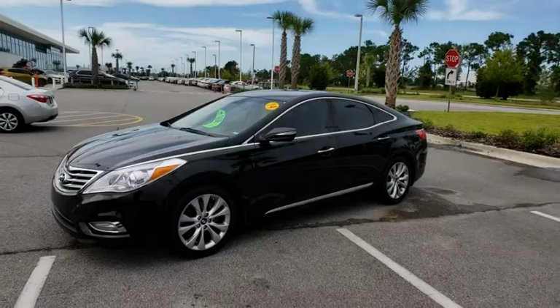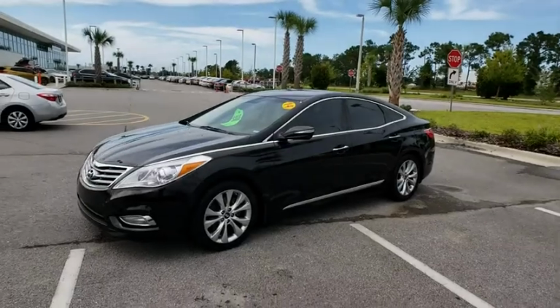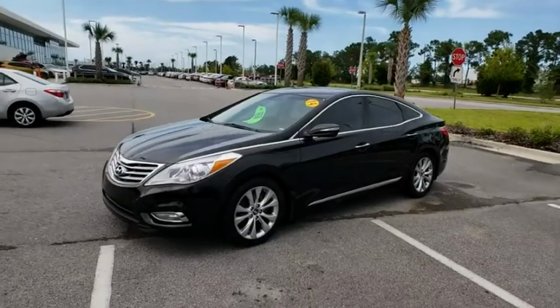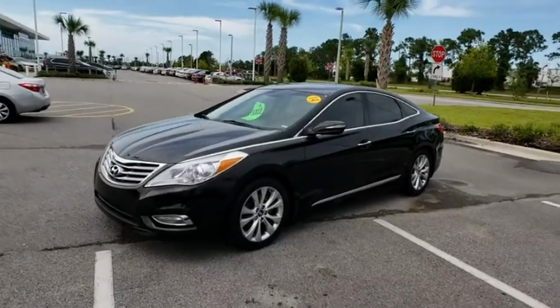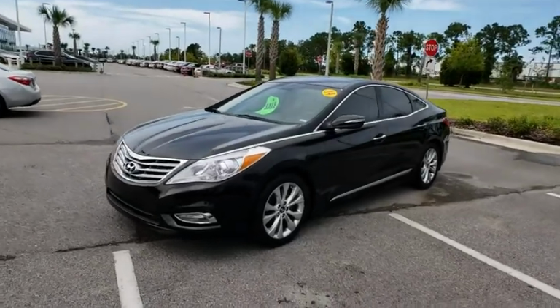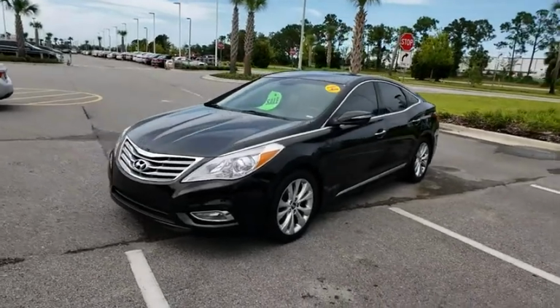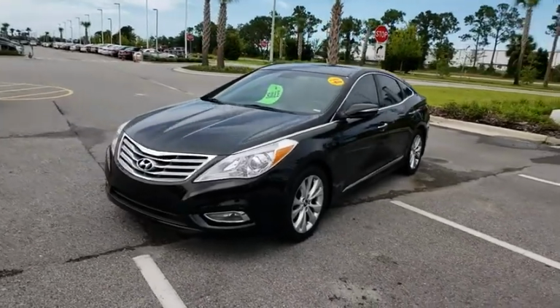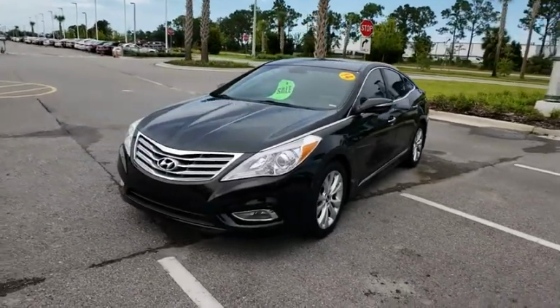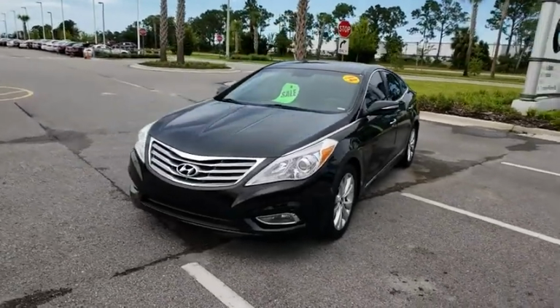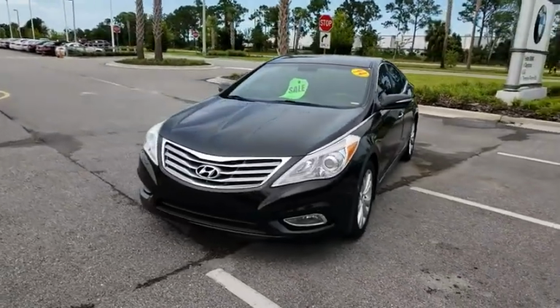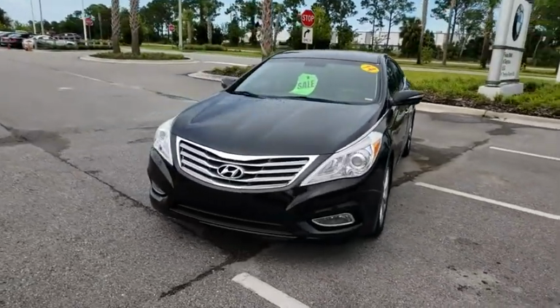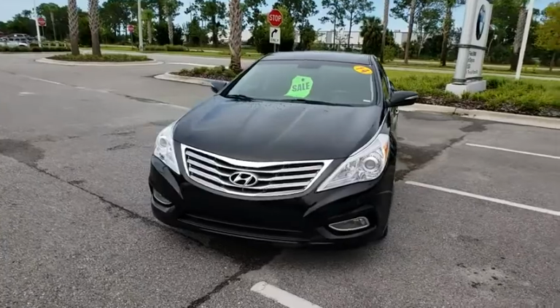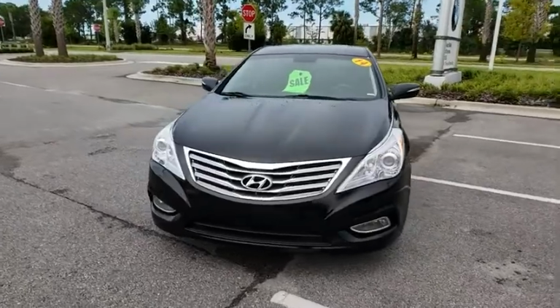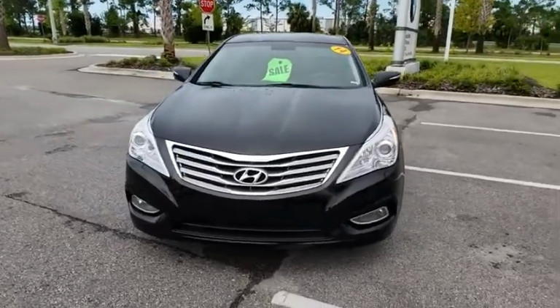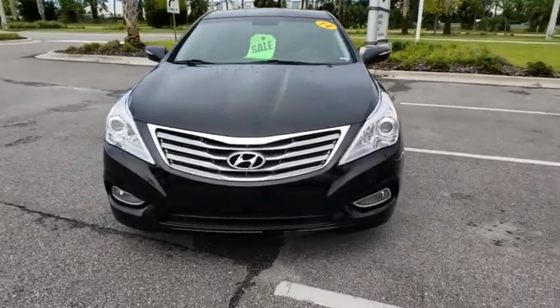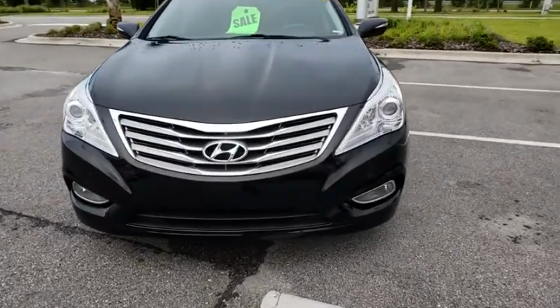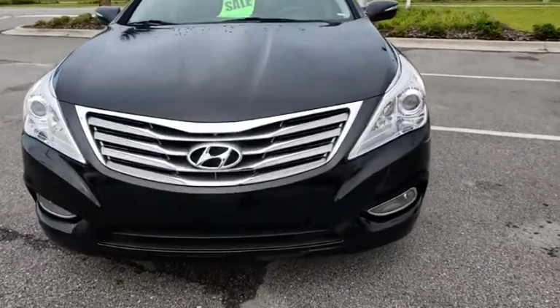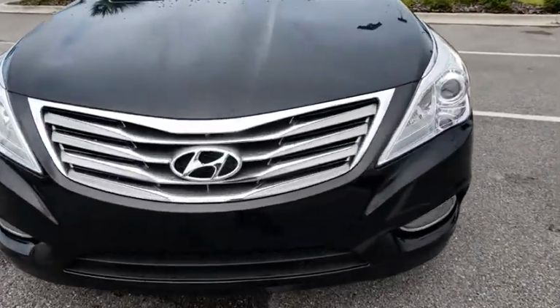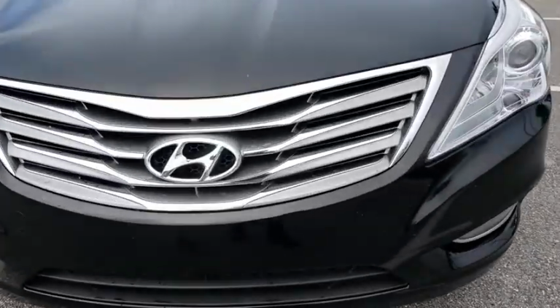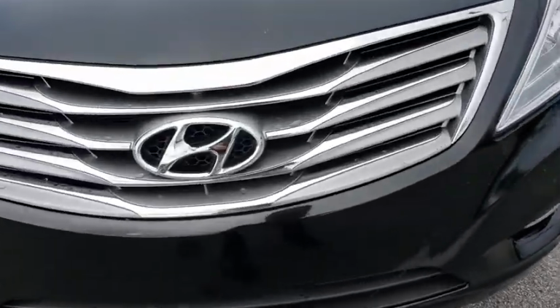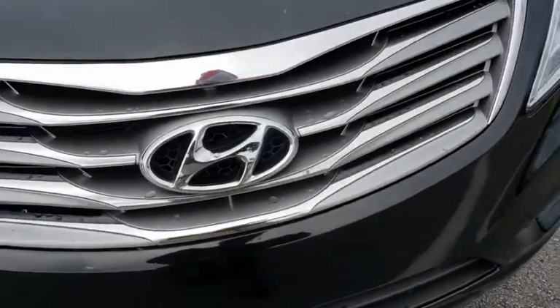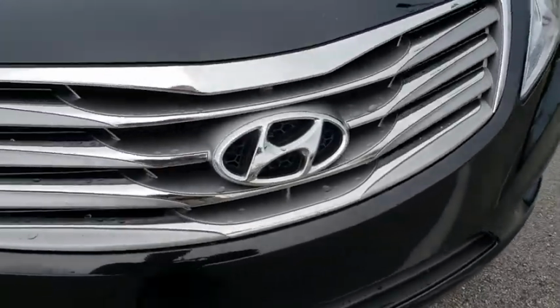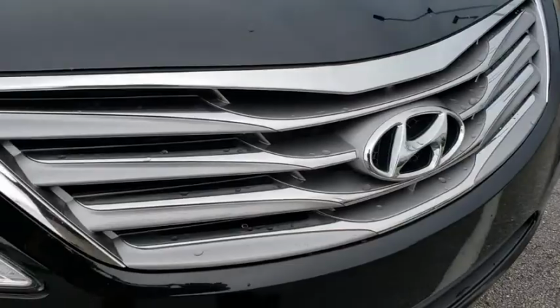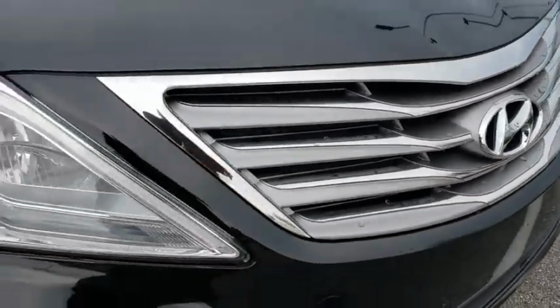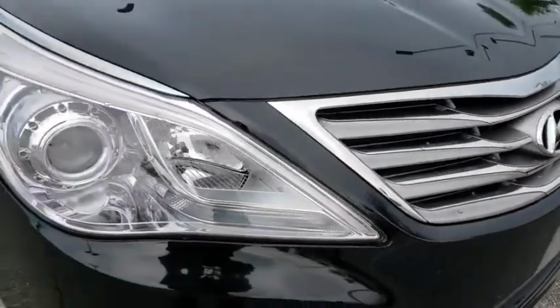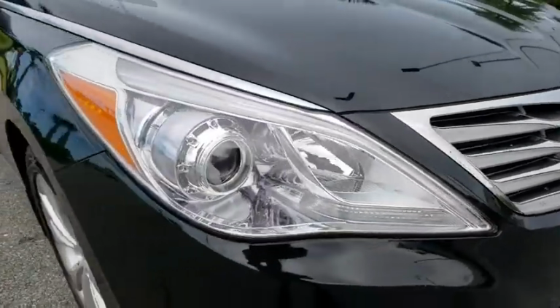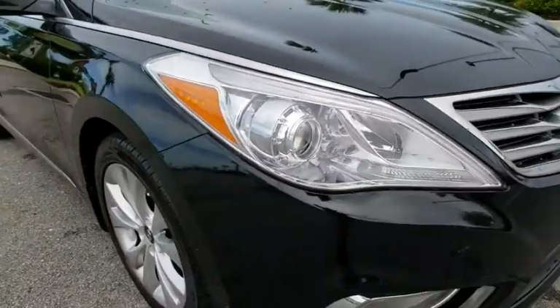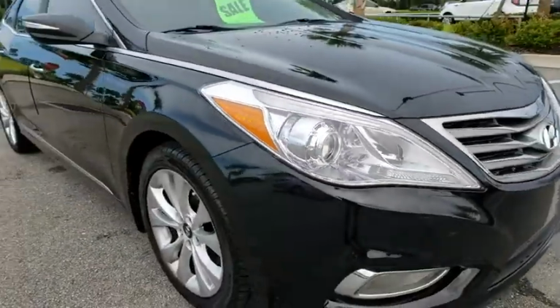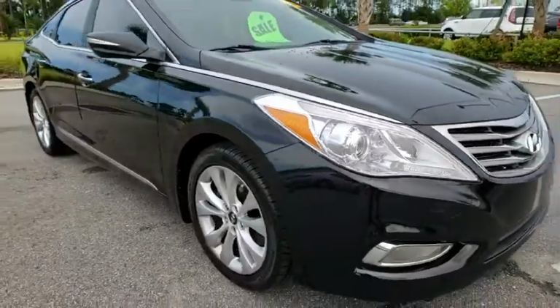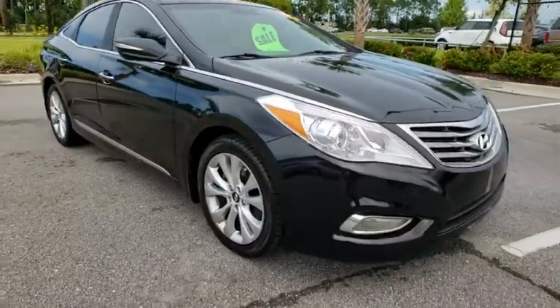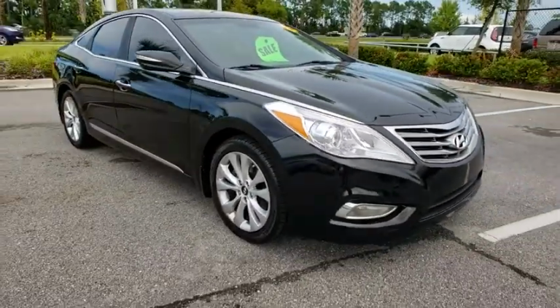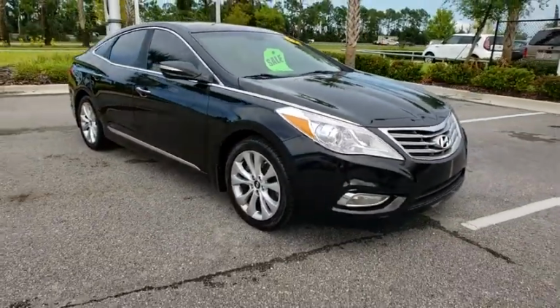The 2014 Hyundai Azera. The perfect combination of comfort and convenience, the Hyundai Azera is roomy, refined, and loaded with standard features. The Azera's quiet confidence proves that performance is another form of luxury.